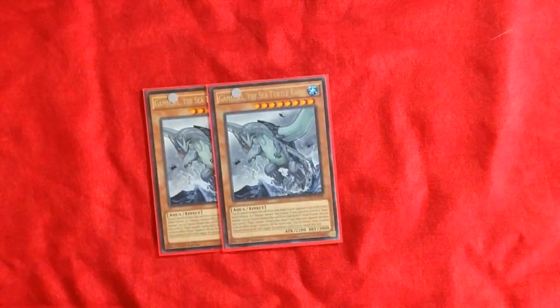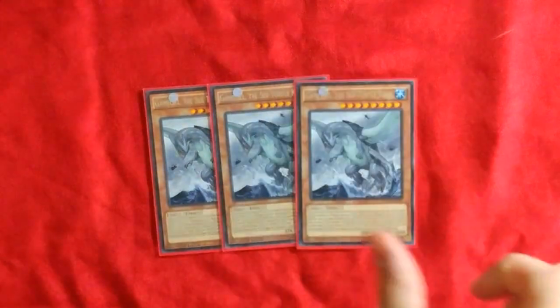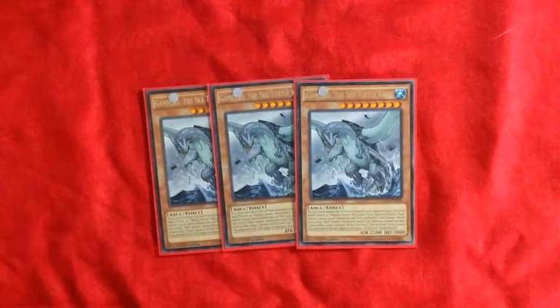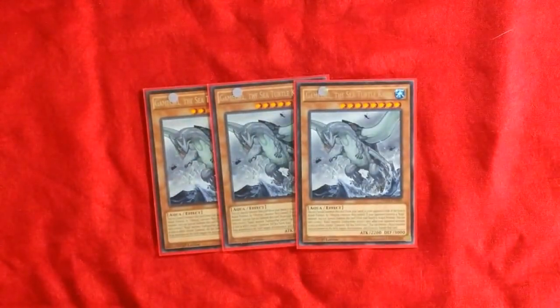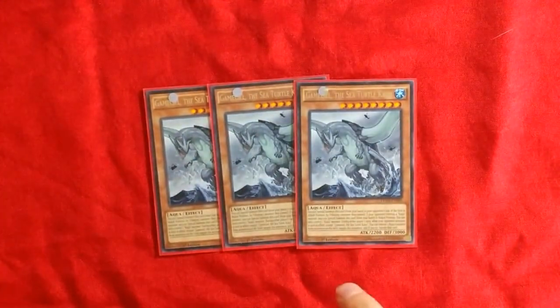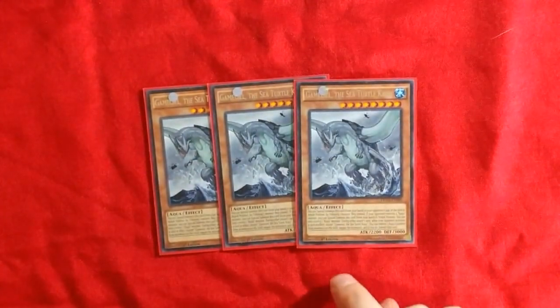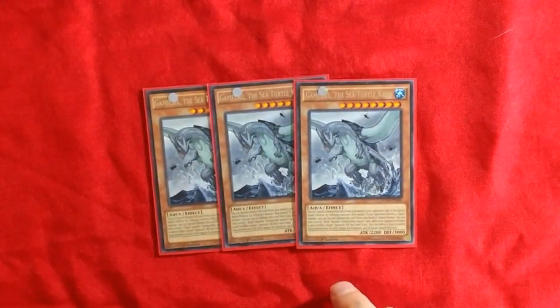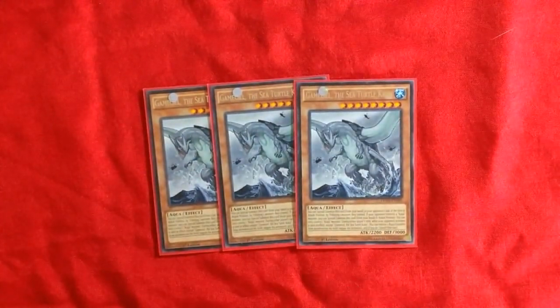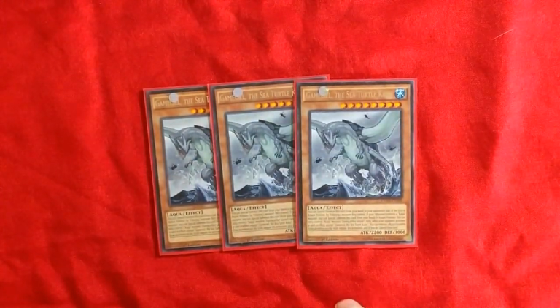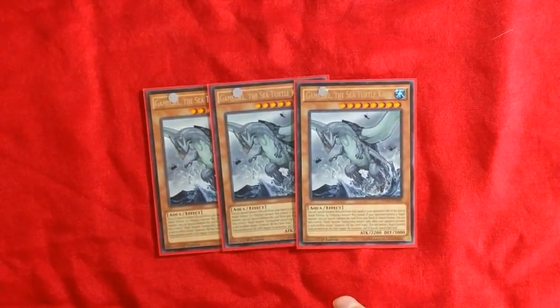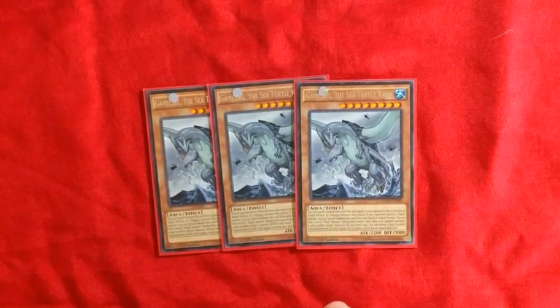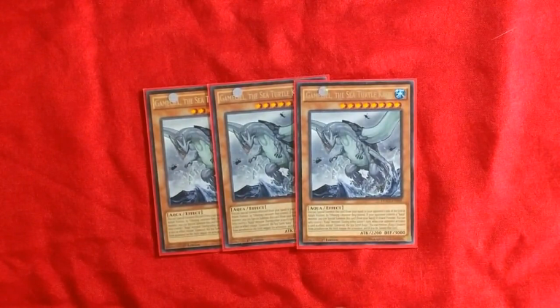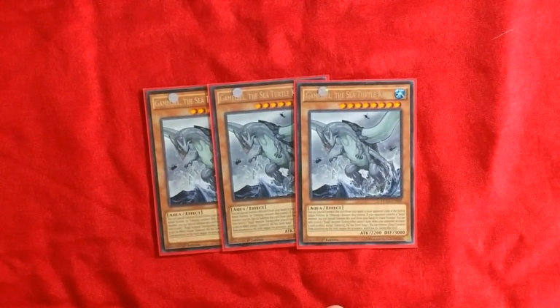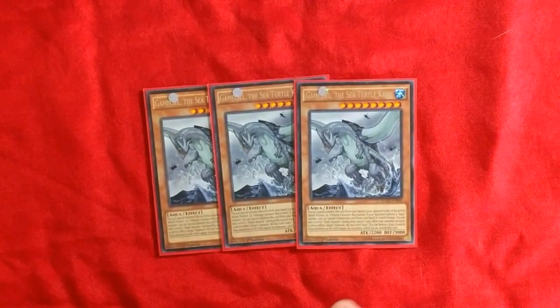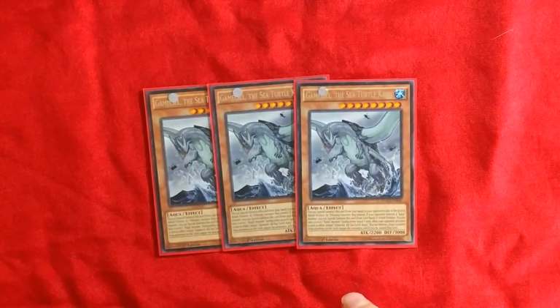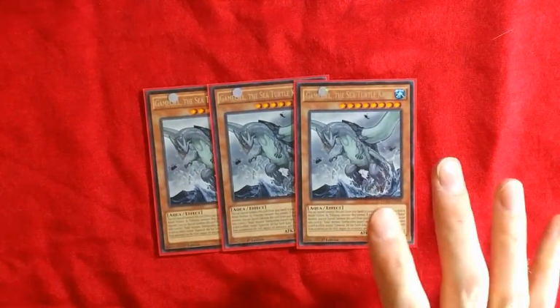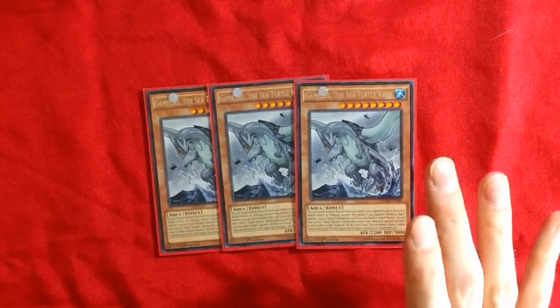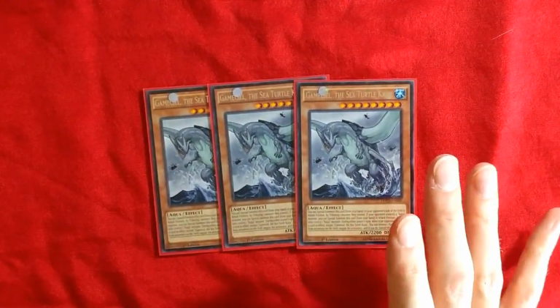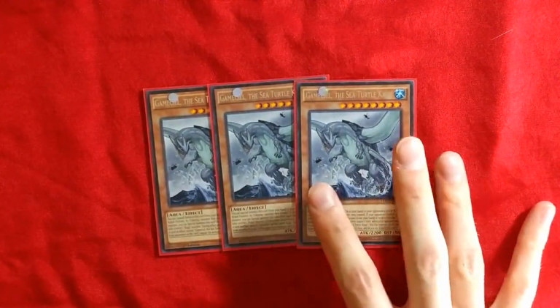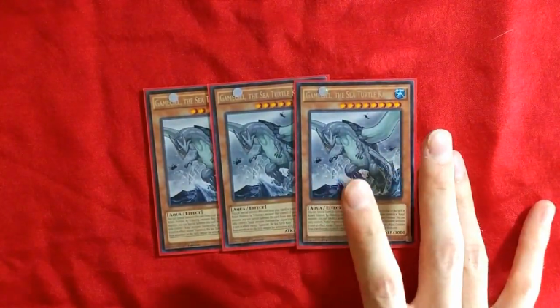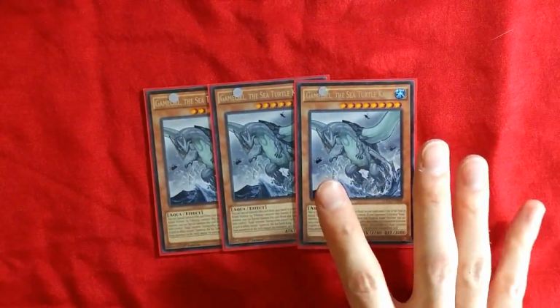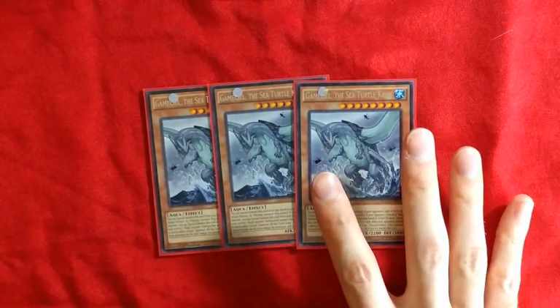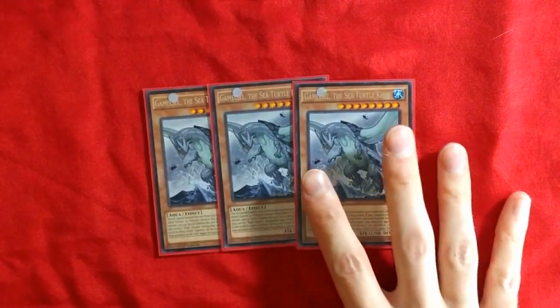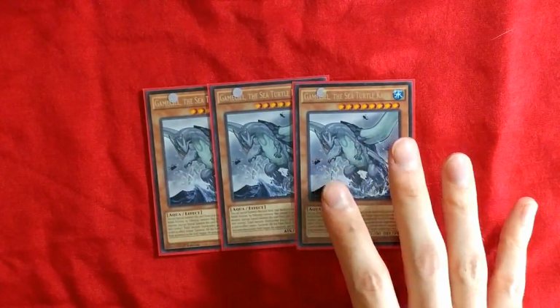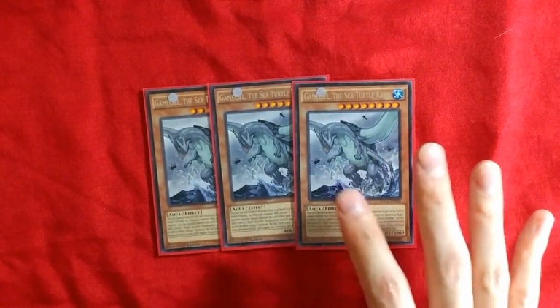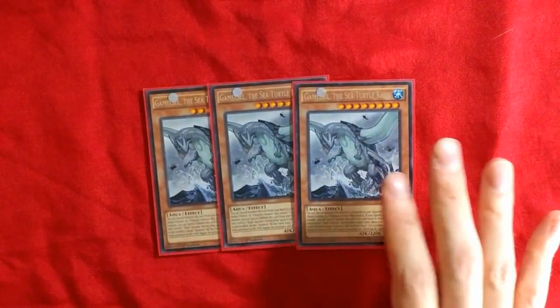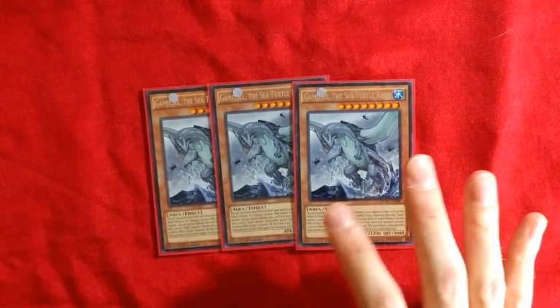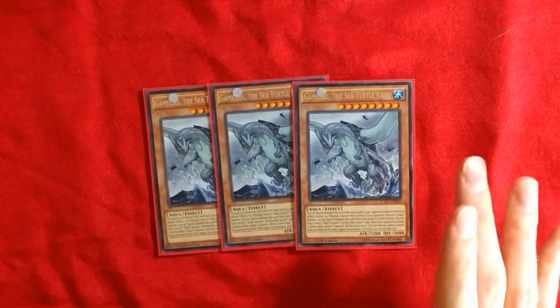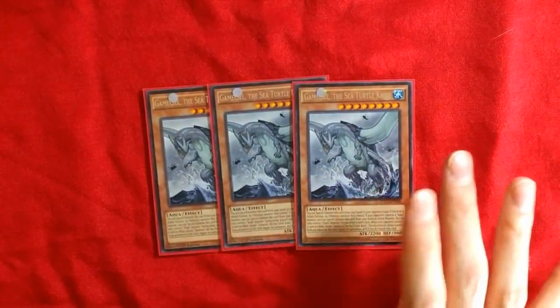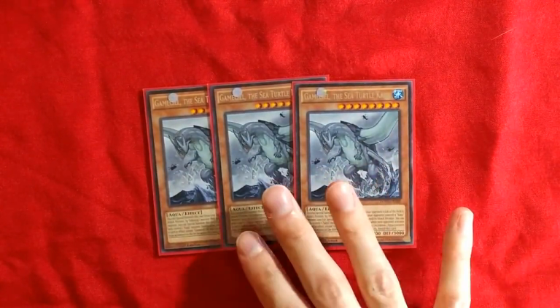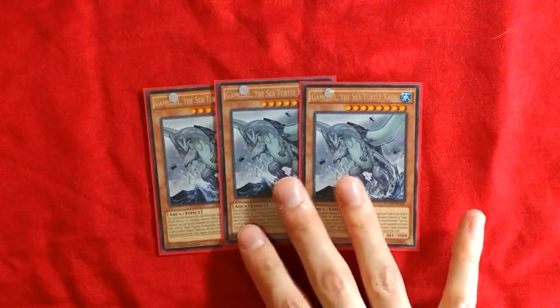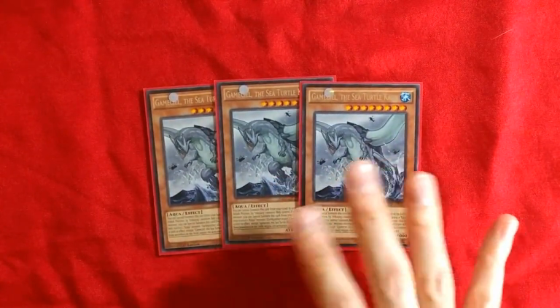3 Gamasil the Sea Turtle Kaiju. Basically he's a win condition for the deck. You just get this thing in defense mode with a bunch of counters and your opponent can't activate anything. Then you just bleed the resources. It's probably my favorite card in the deck.